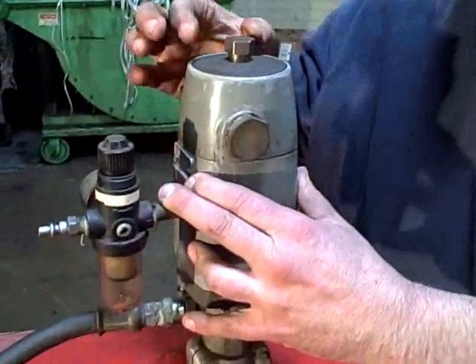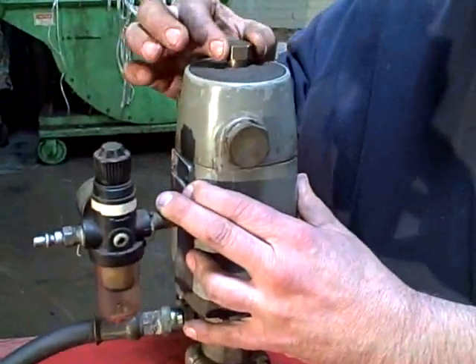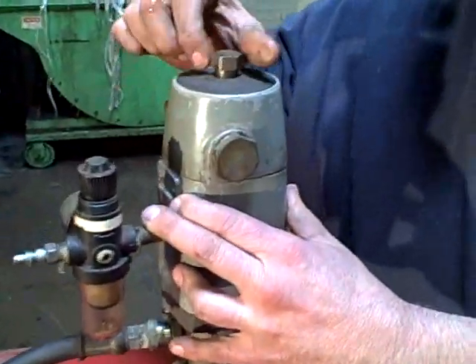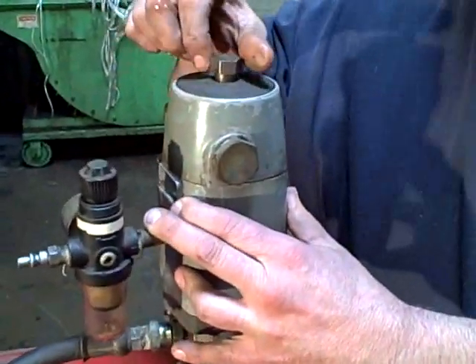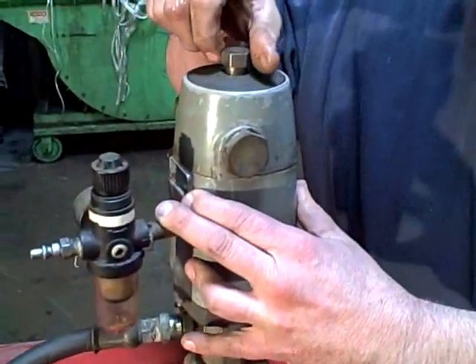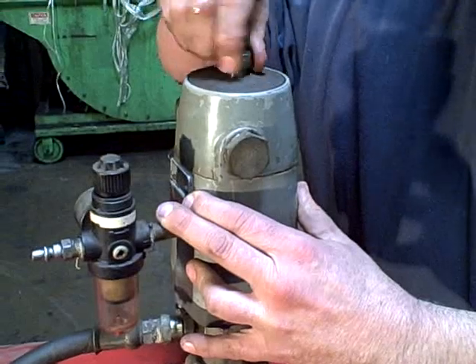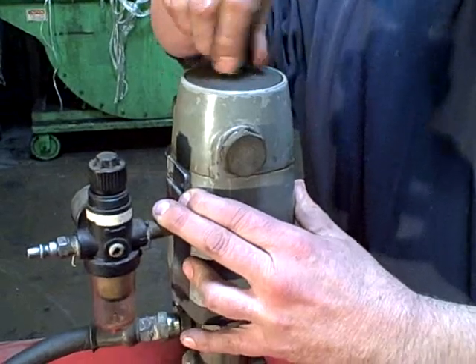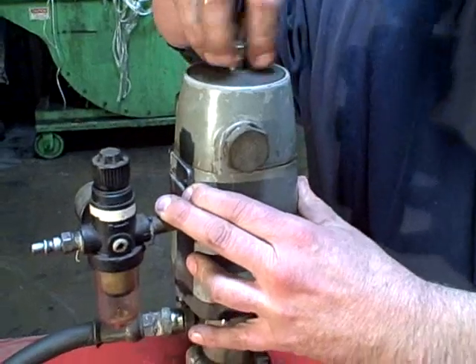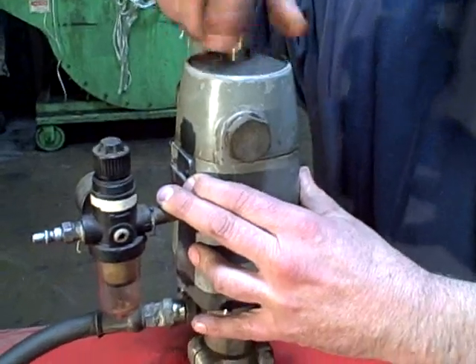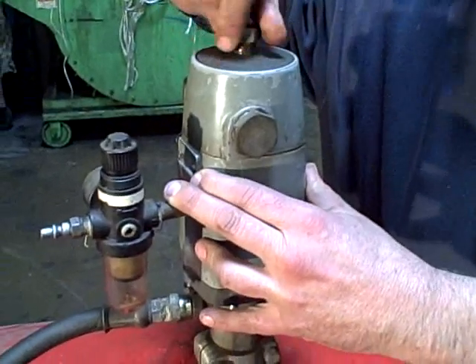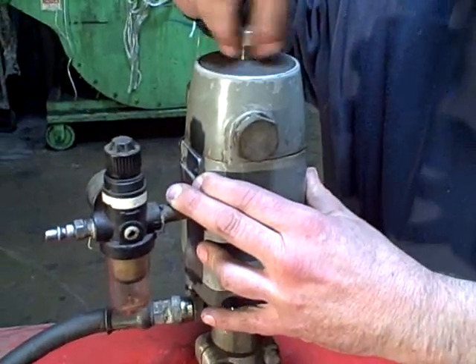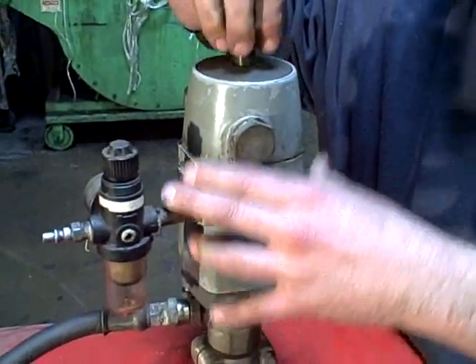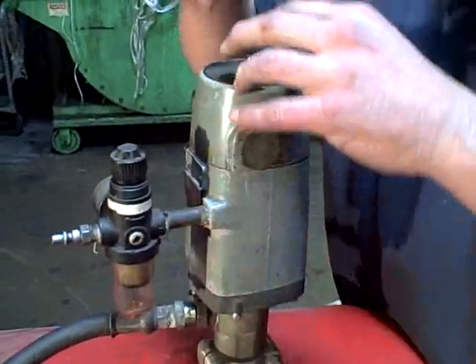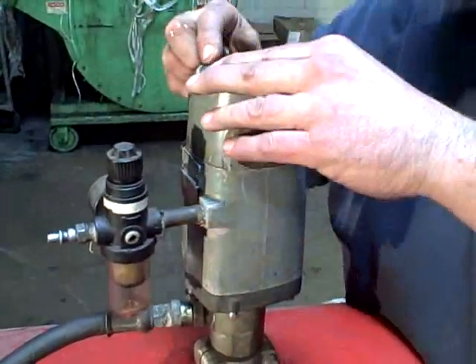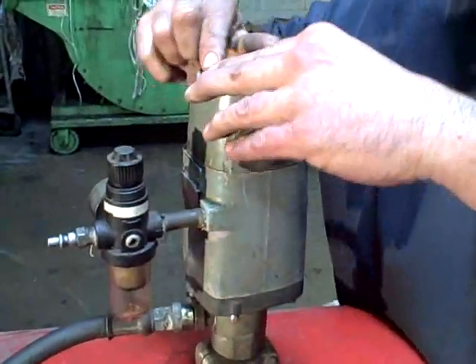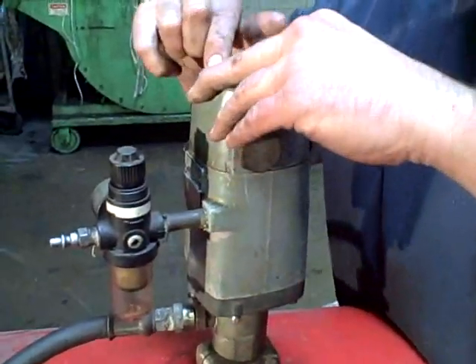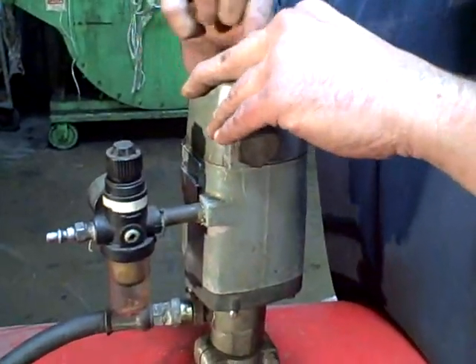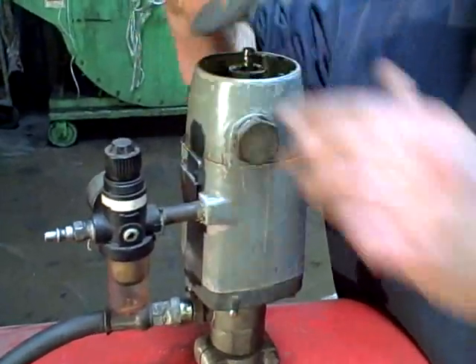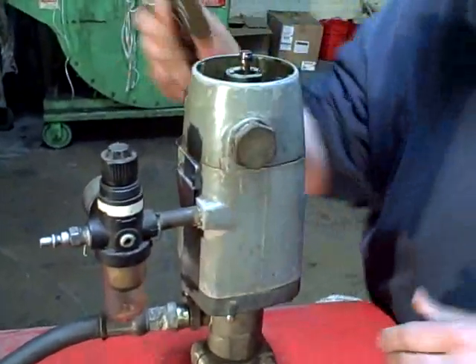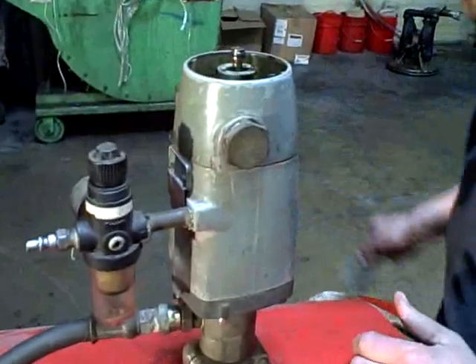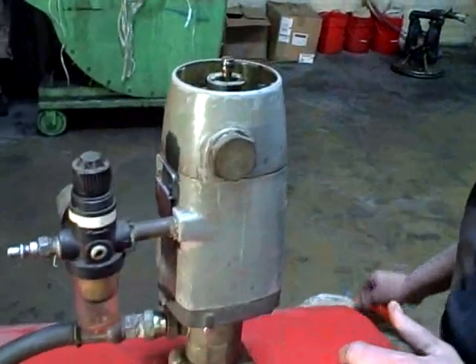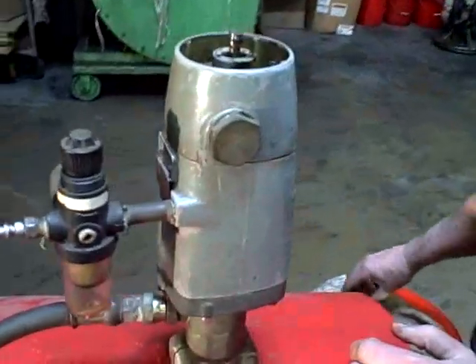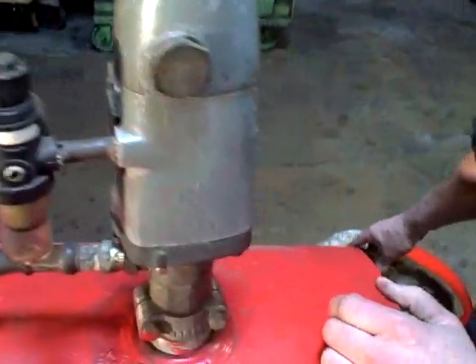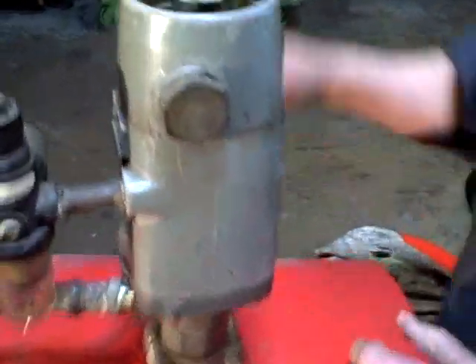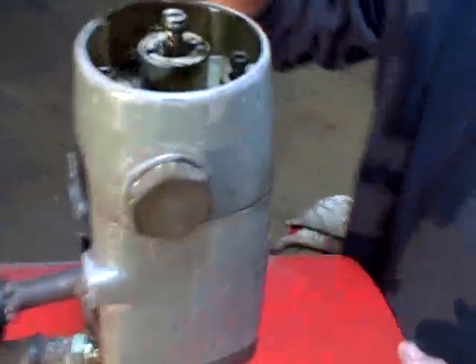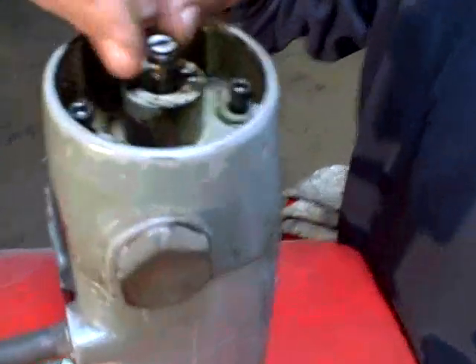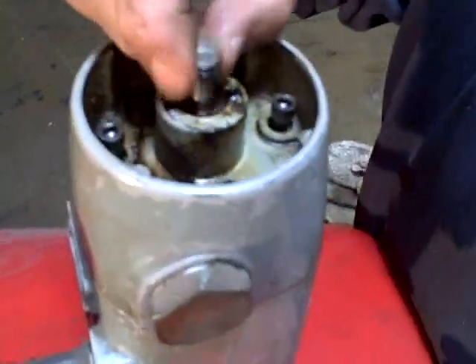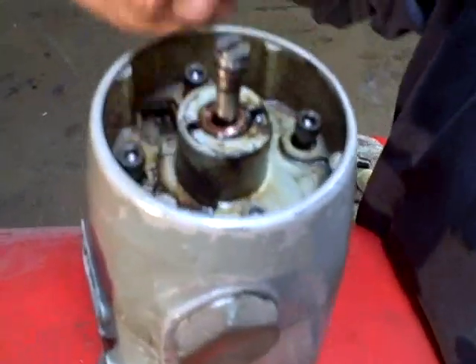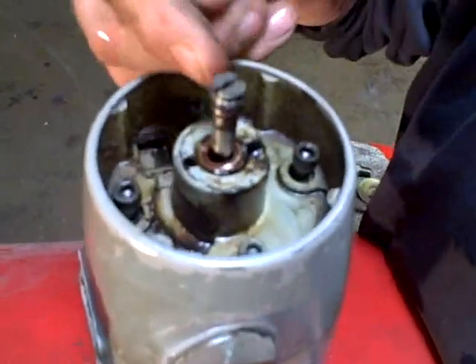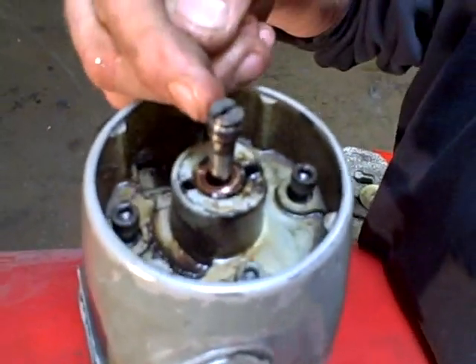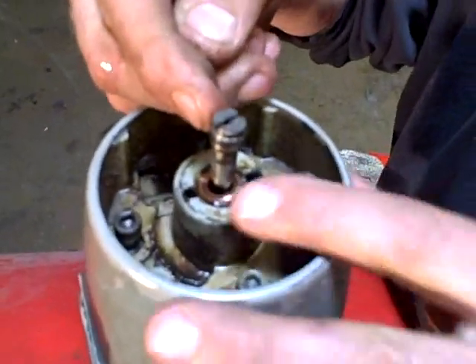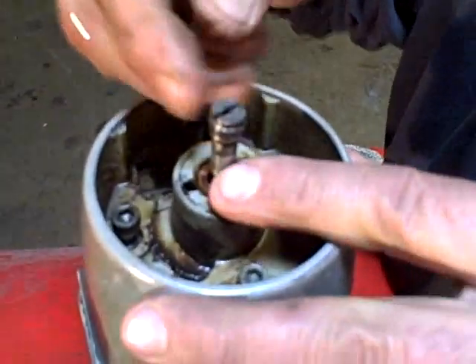On top here you have a nut that you just get a crescent wrench on and you loosen this. This comes right off. You pull this plate off and remove that. You'll get inside here and you'll see this little rod with this little piston on top.